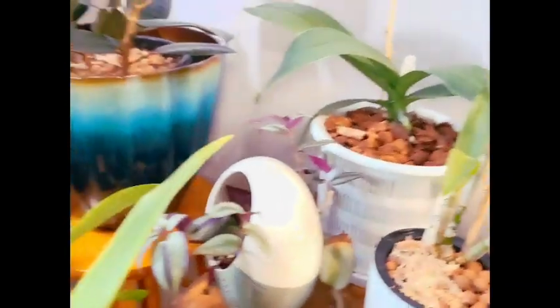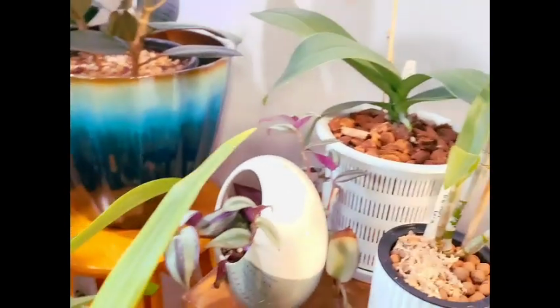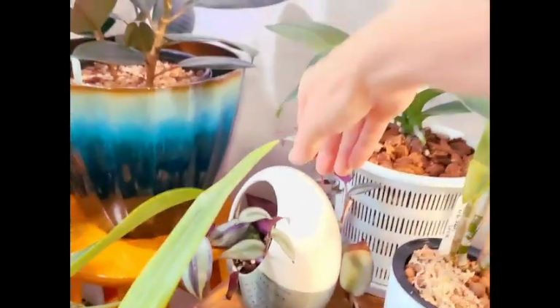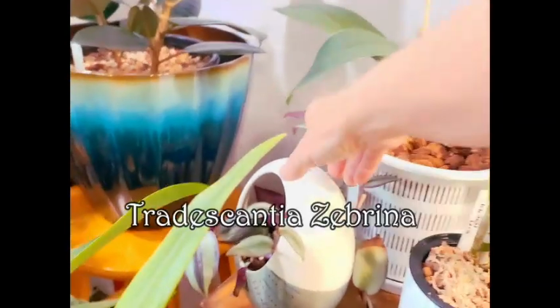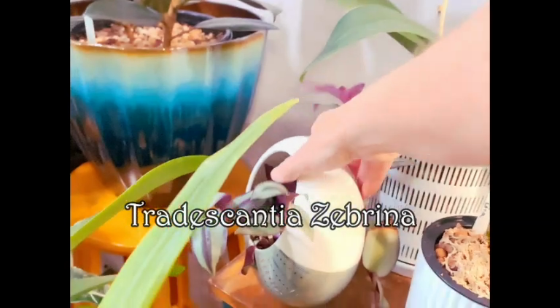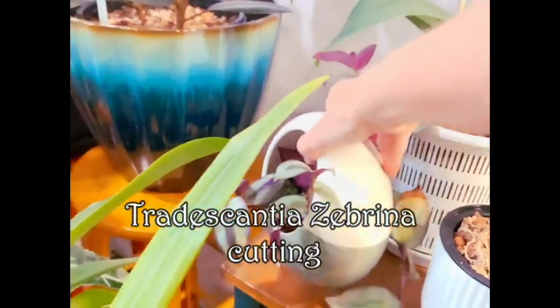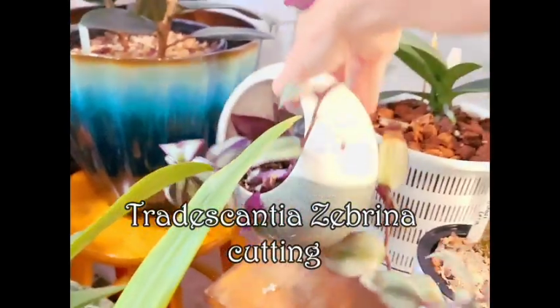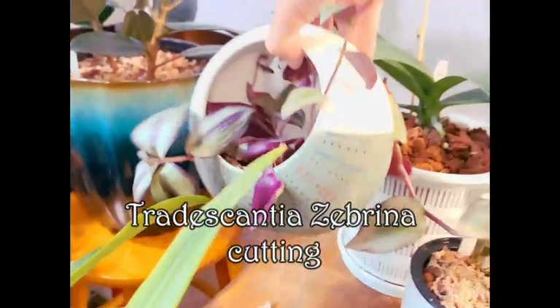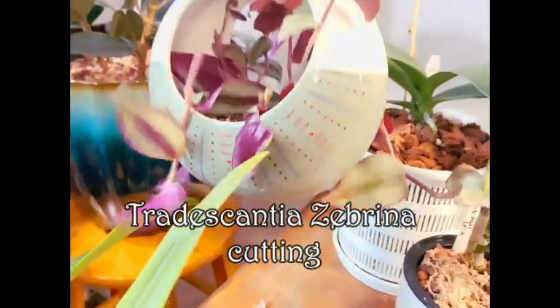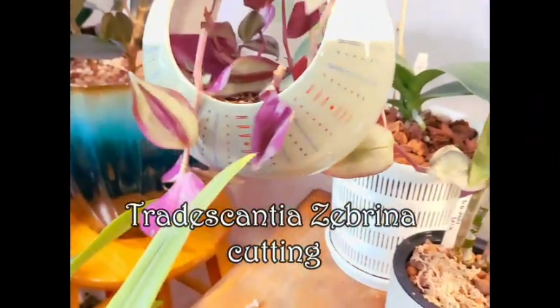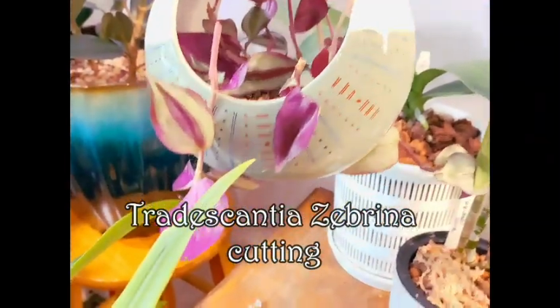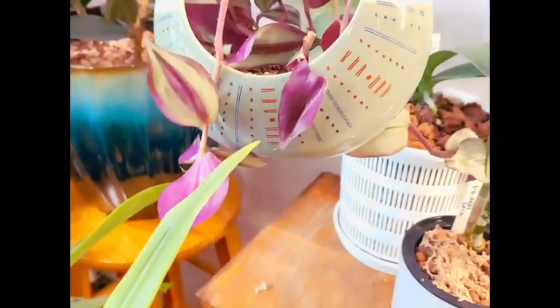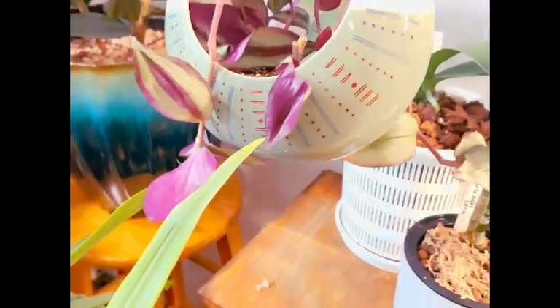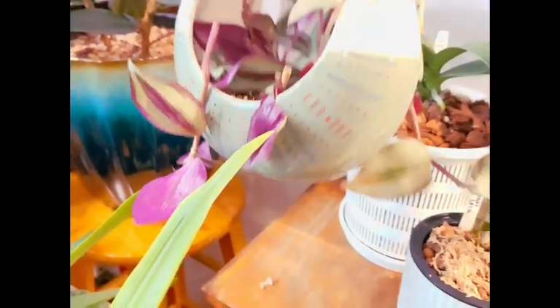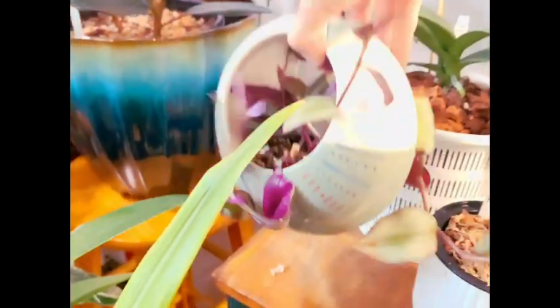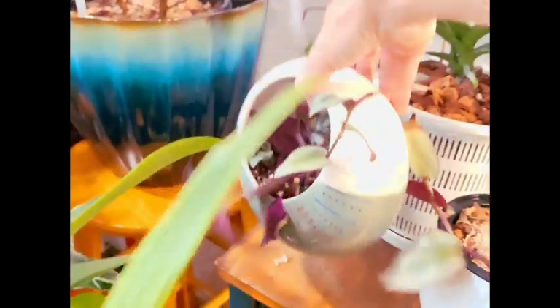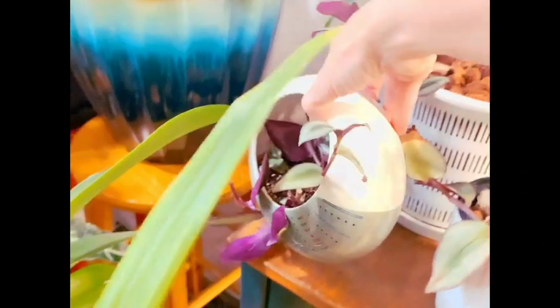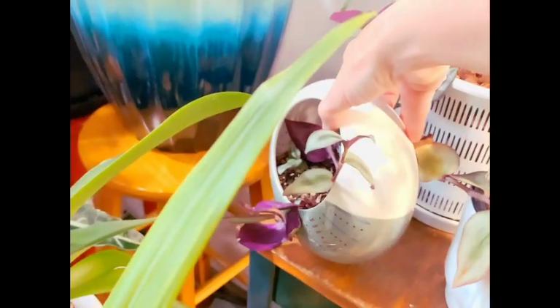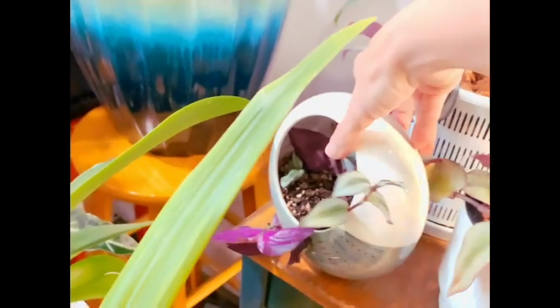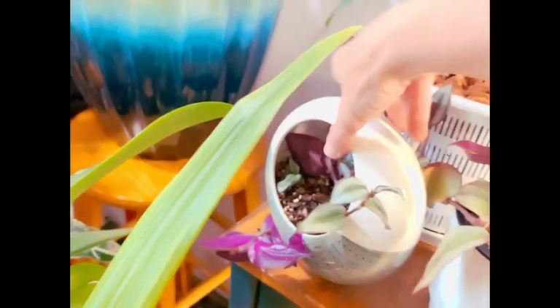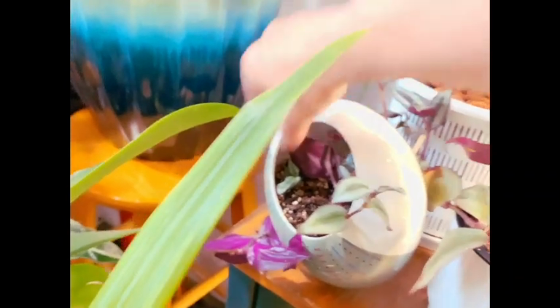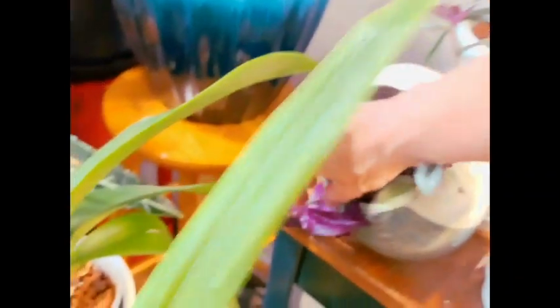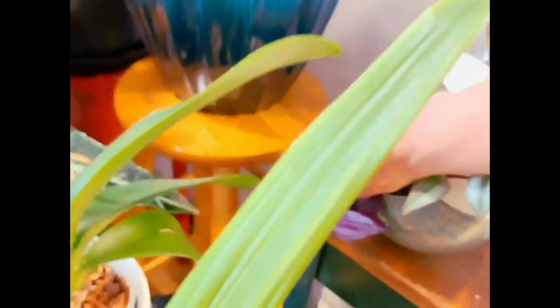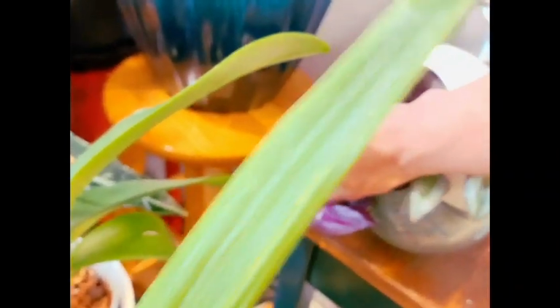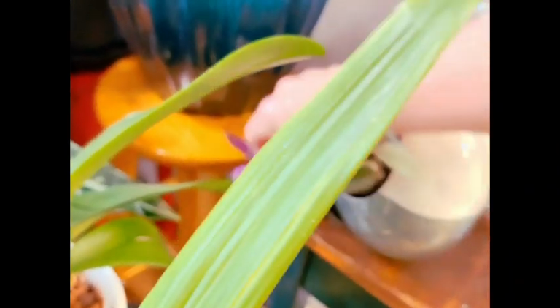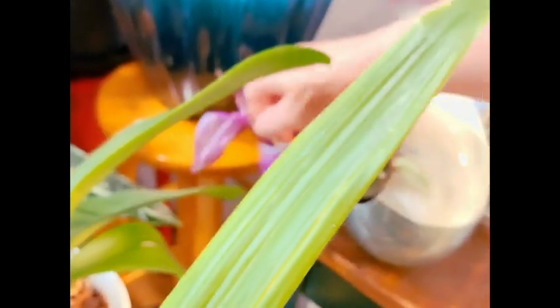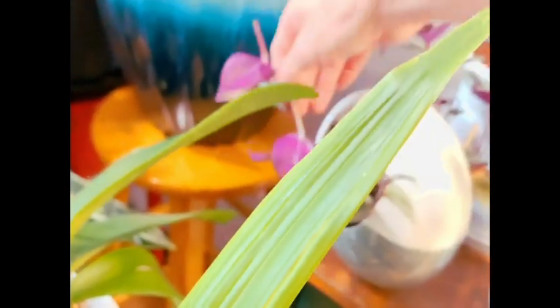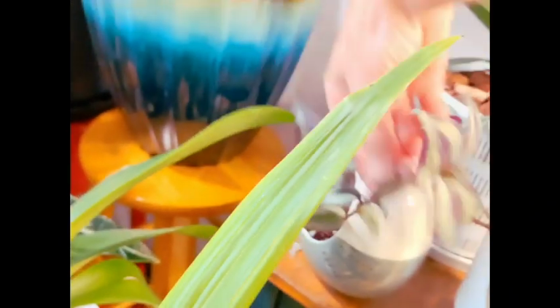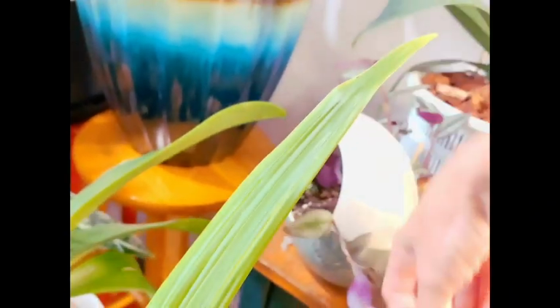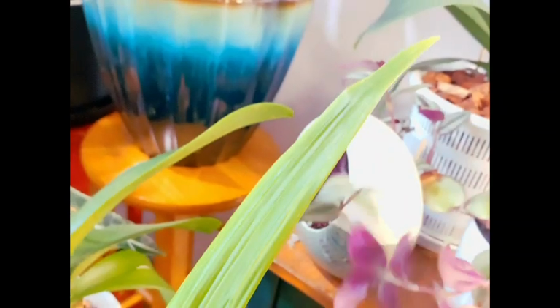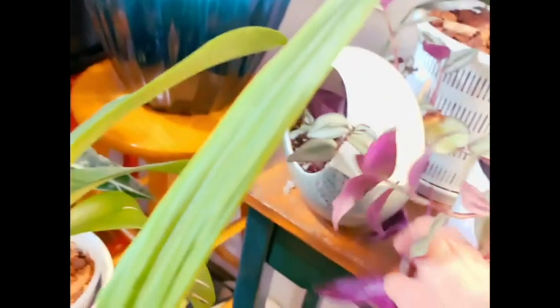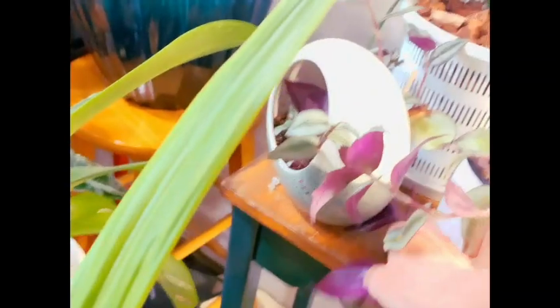Next to that is a Tradescantia zebrina cutting that I just thought was so cute in this pot because it matched the colors. One of them just jumped out — it's a cutting I just did today, but that's okay, I'll put her back in in just a little bit.